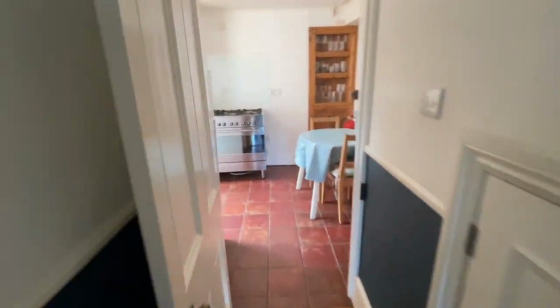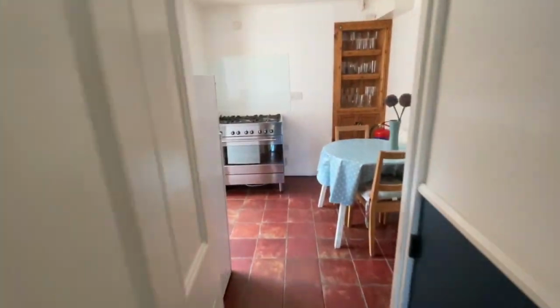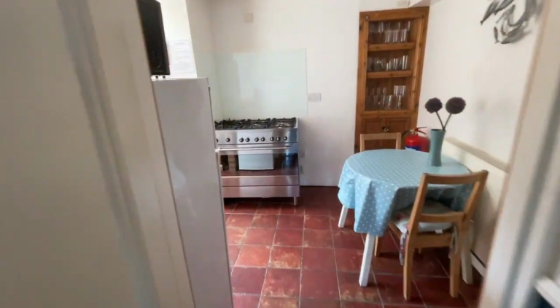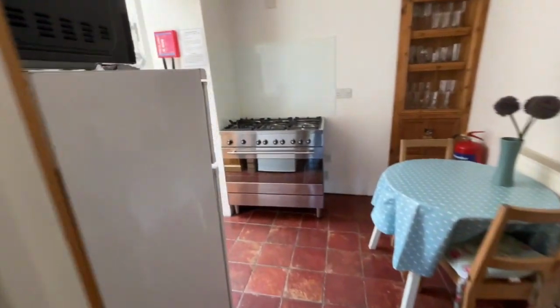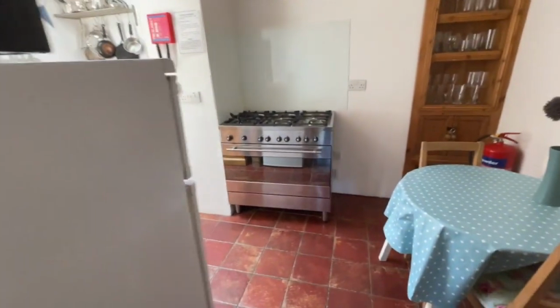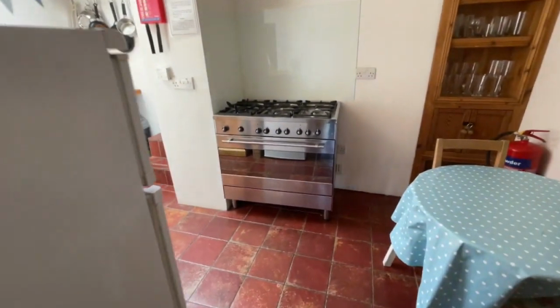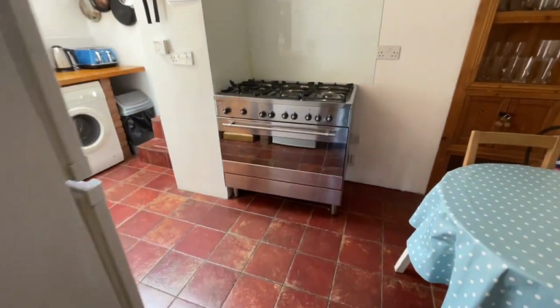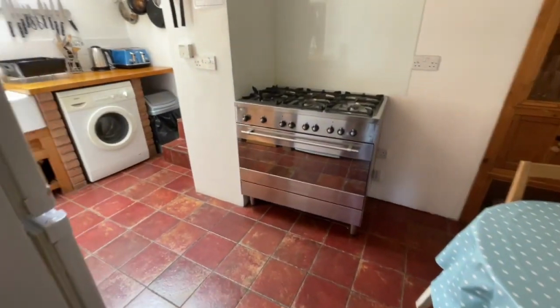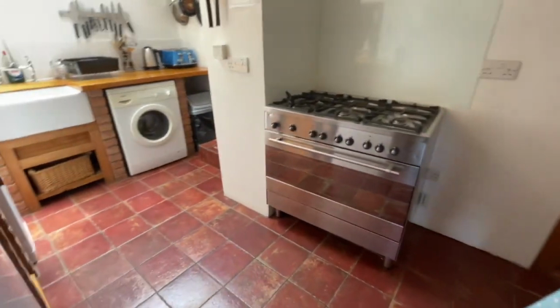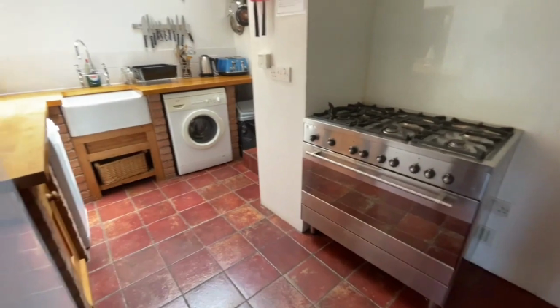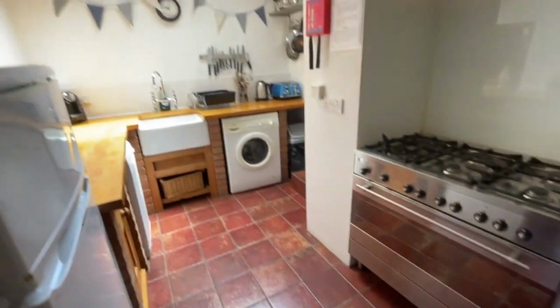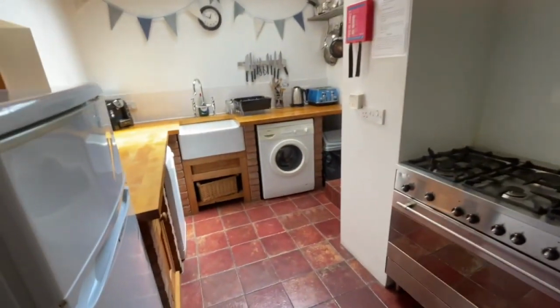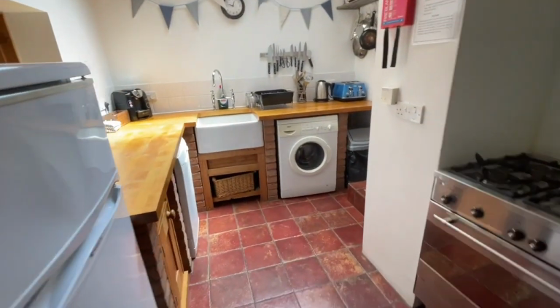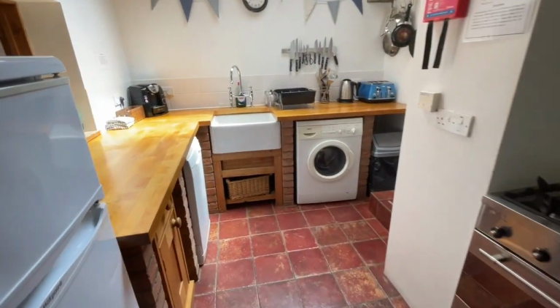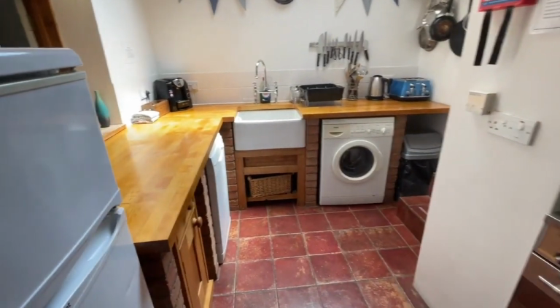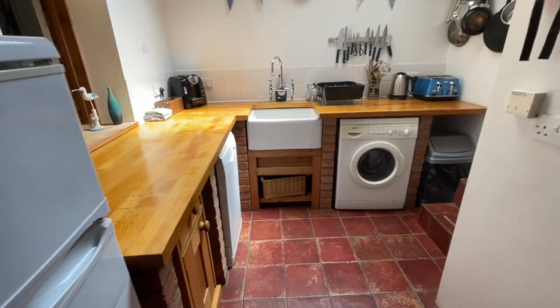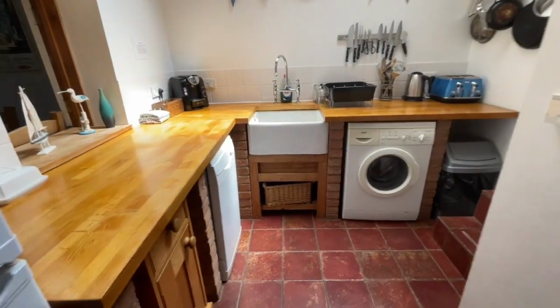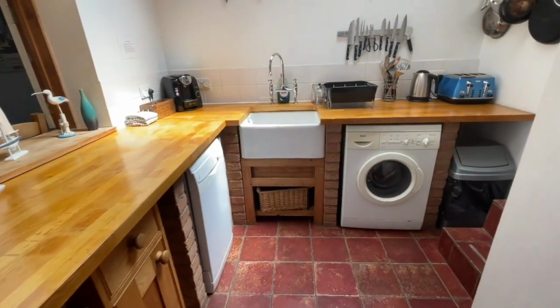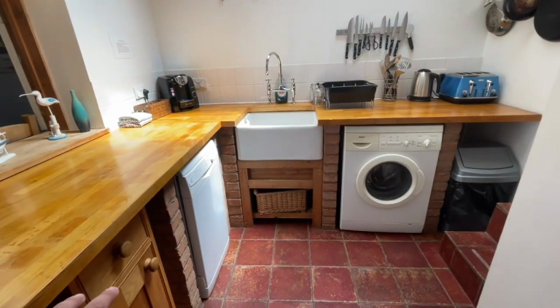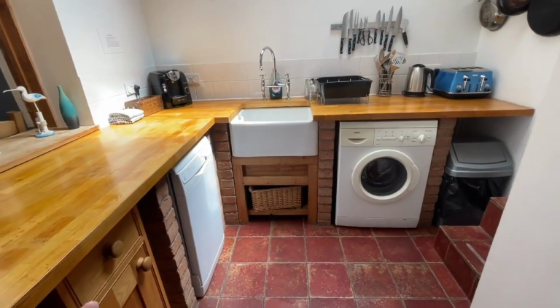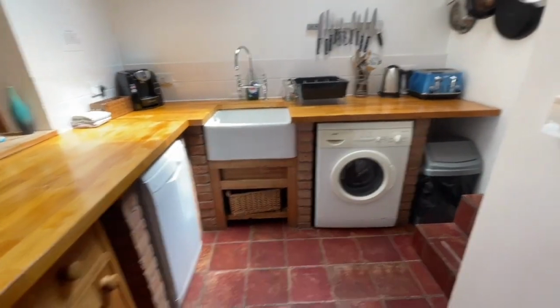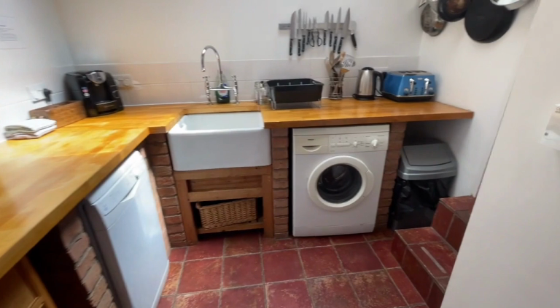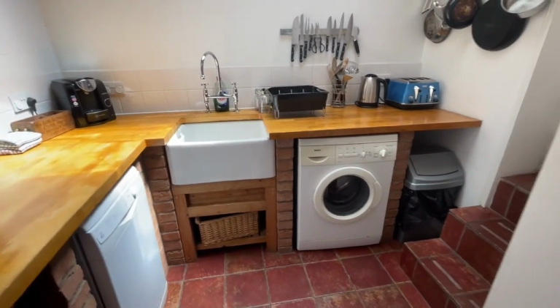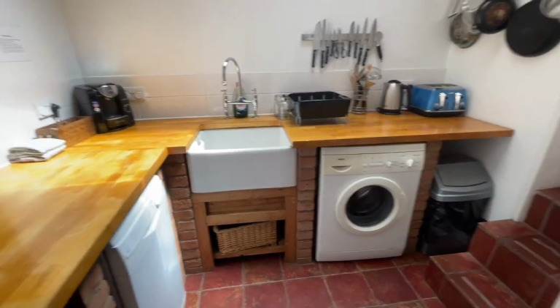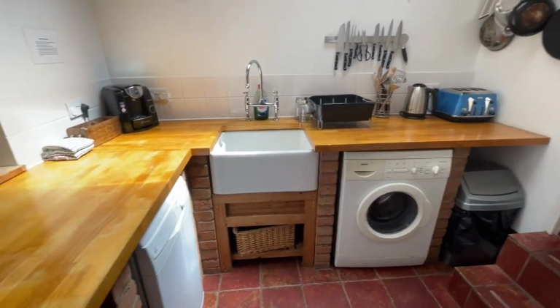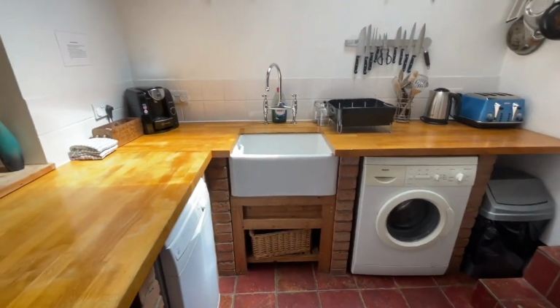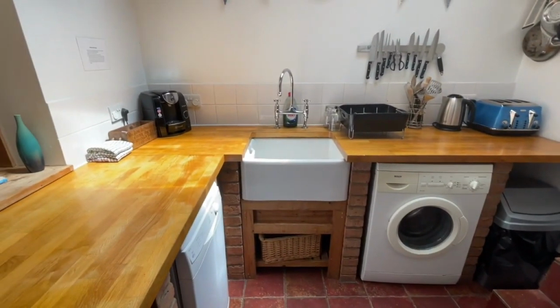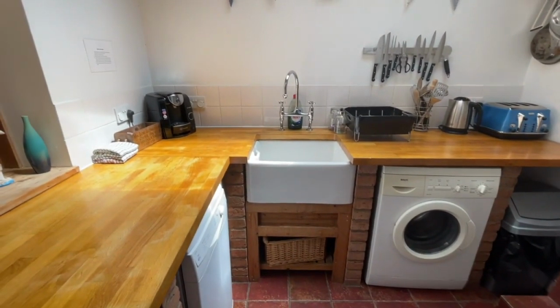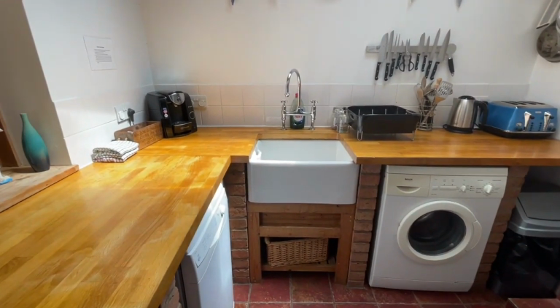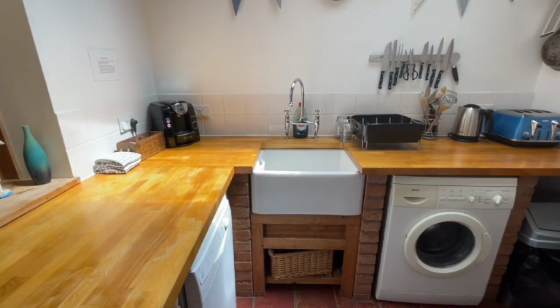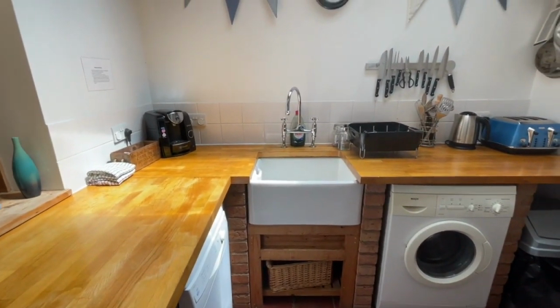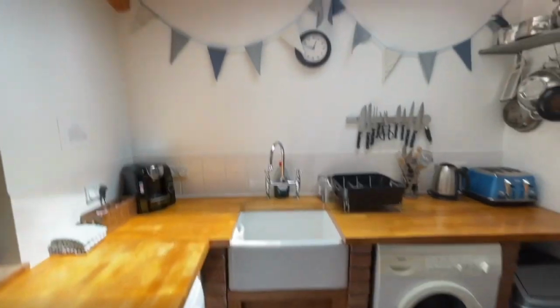Into the kitchen diner. Nice little tile floor, cottage-style kitchen, plenty of worktop space. There's plenty of room for a little dishwasher, and there's a washing machine in front of us. We've got this nice Belfast sink and nice oak worktop surfaces.